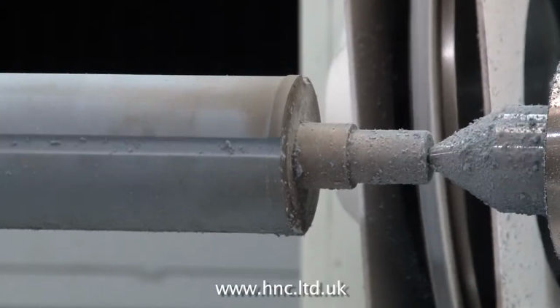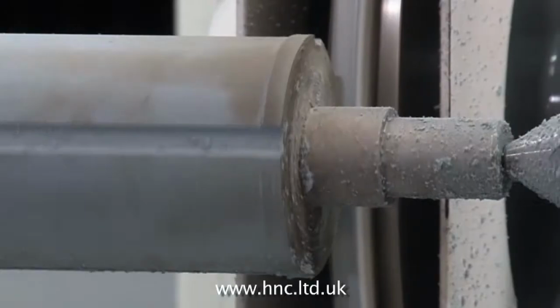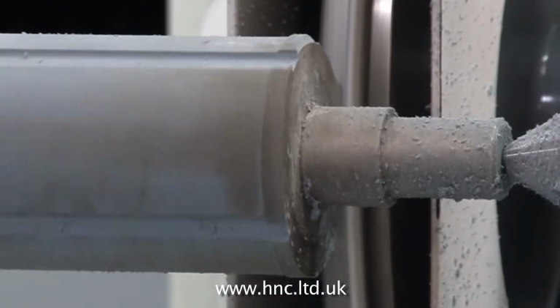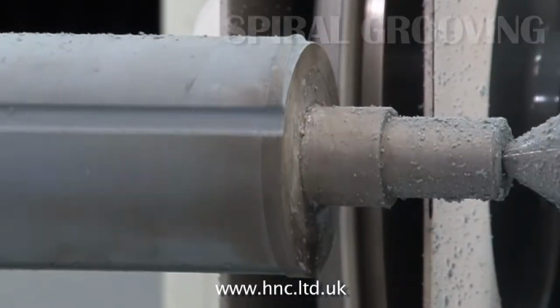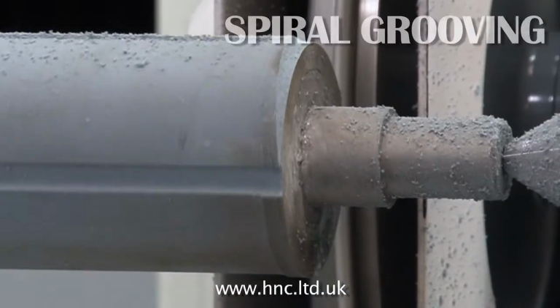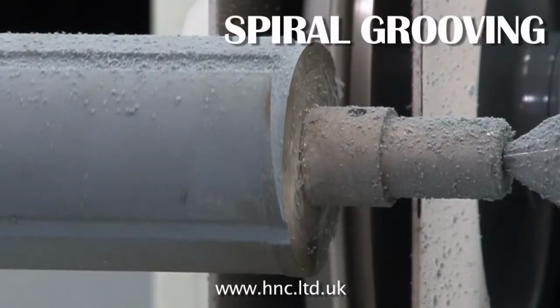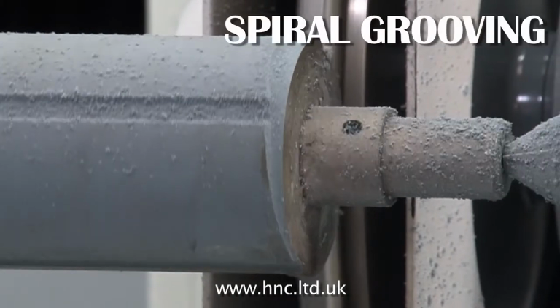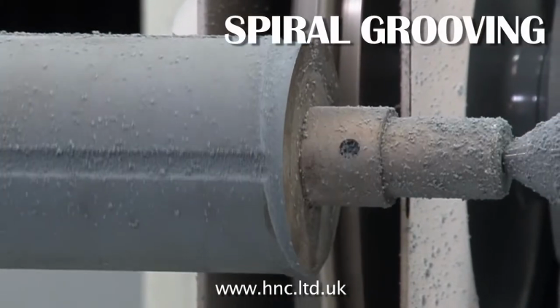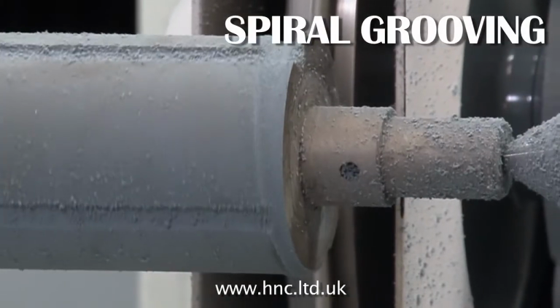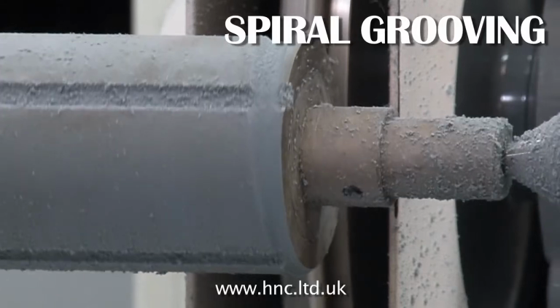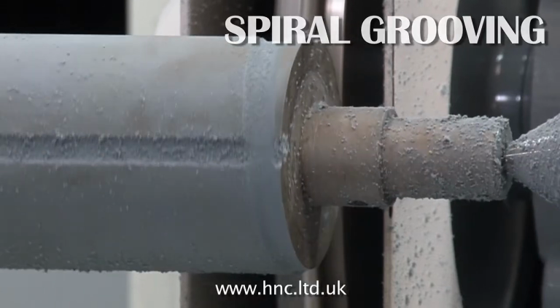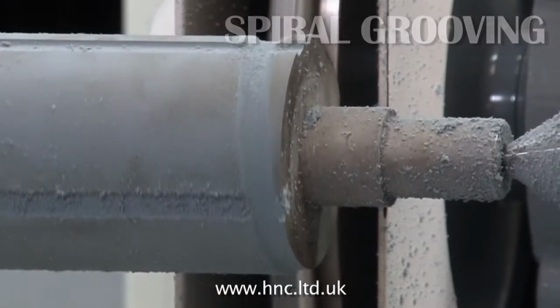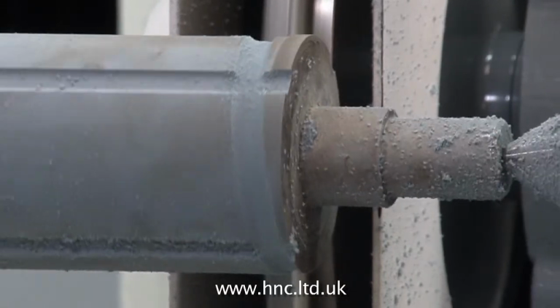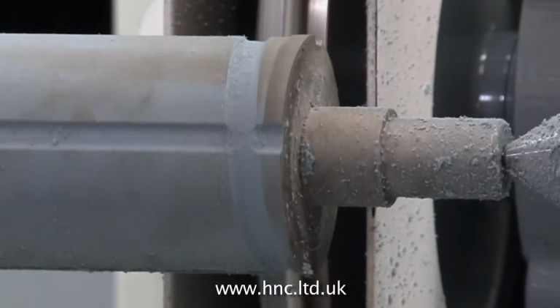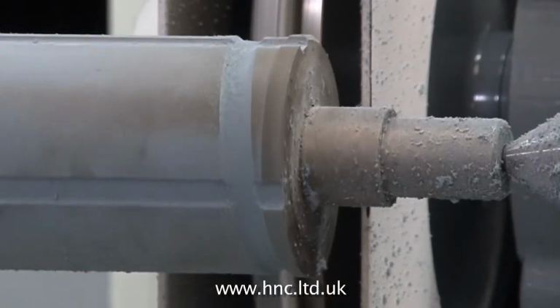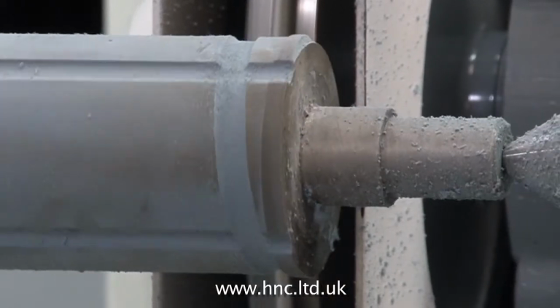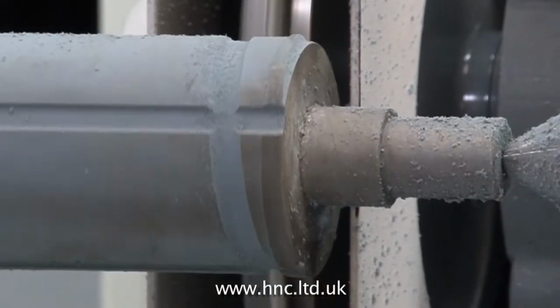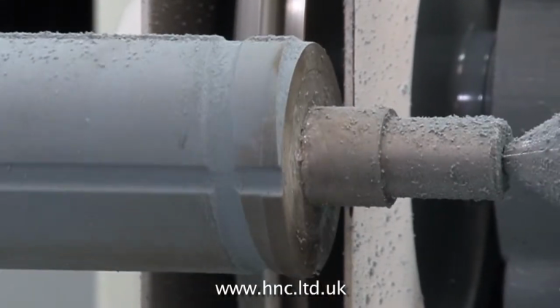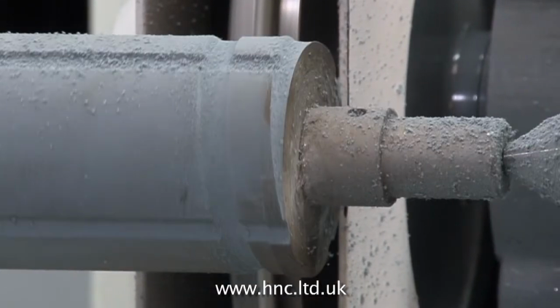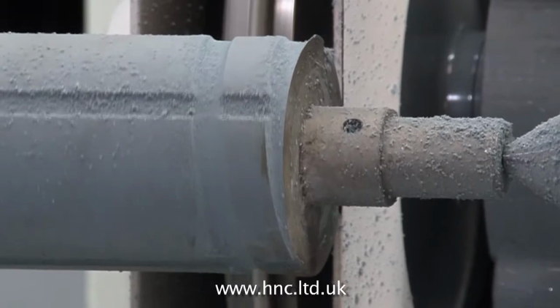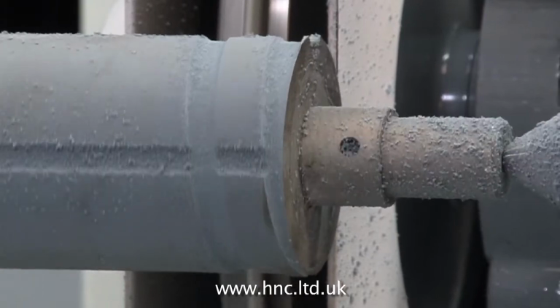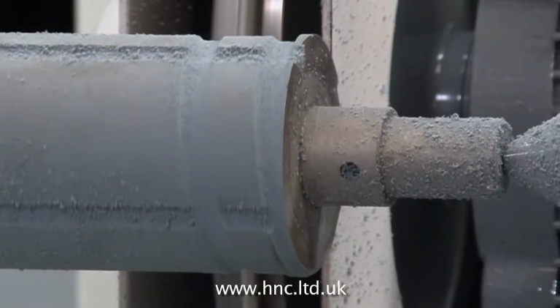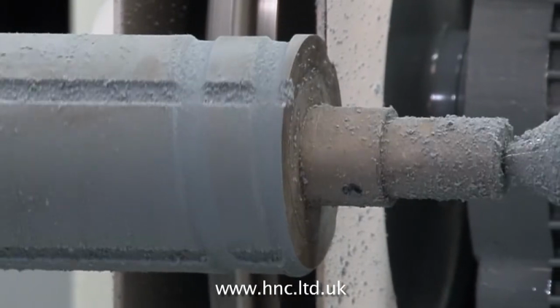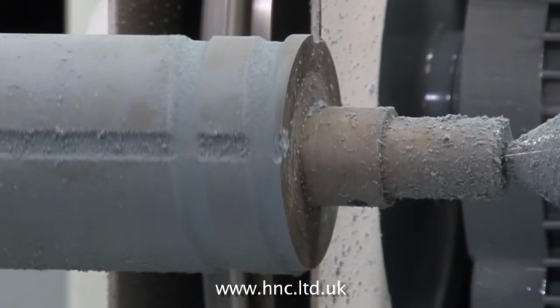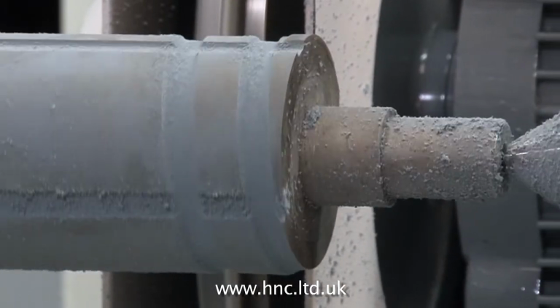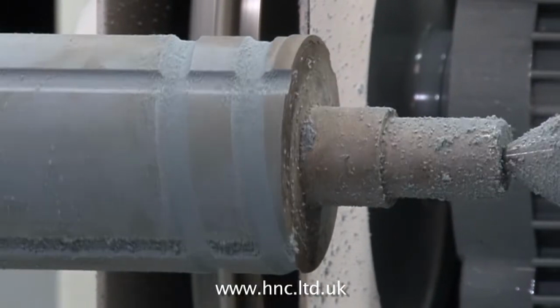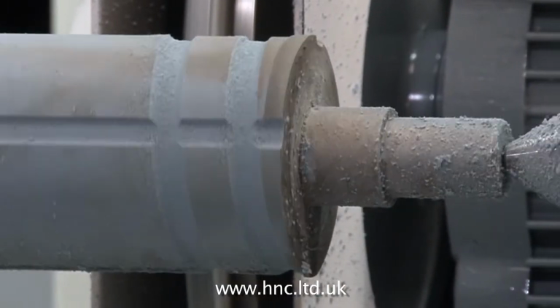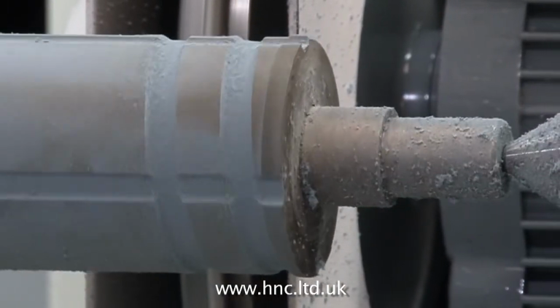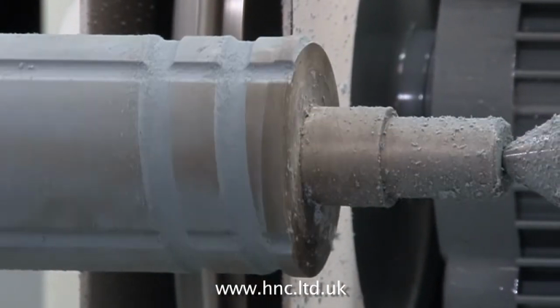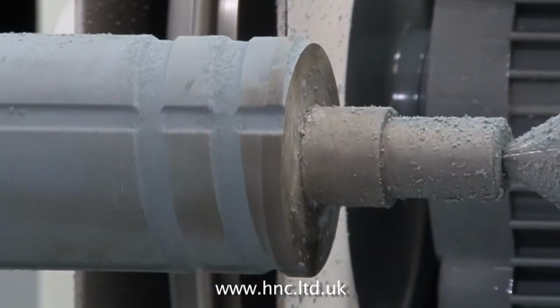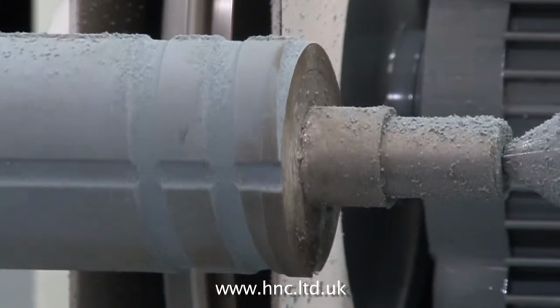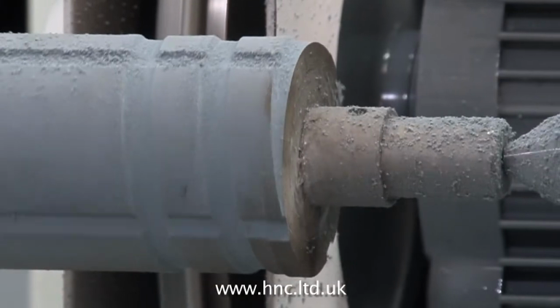On screen at the moment is spiral or helix grooving. This function of the GV 300 can be used to cut a simple spiral as shown here, or in the diamond cycle, grooves of a more complex pattern can be created.